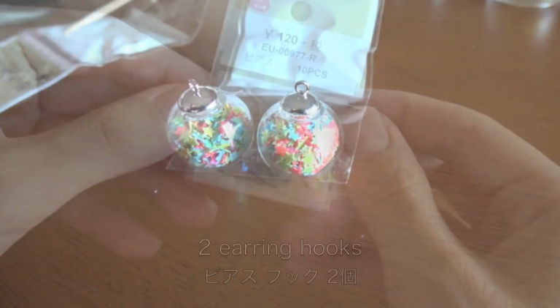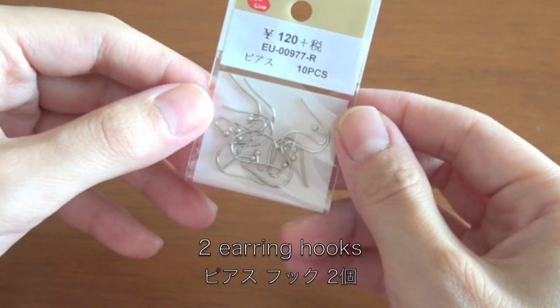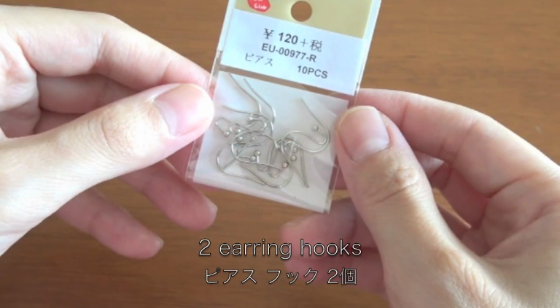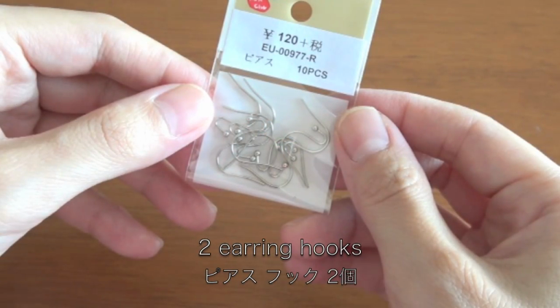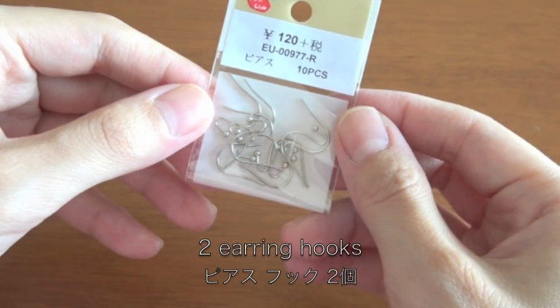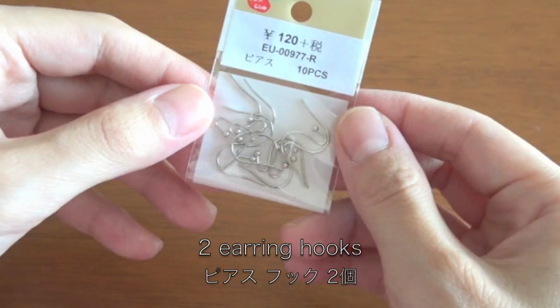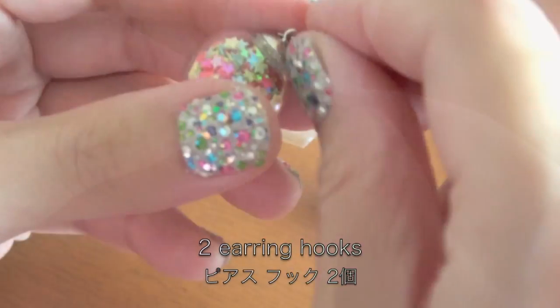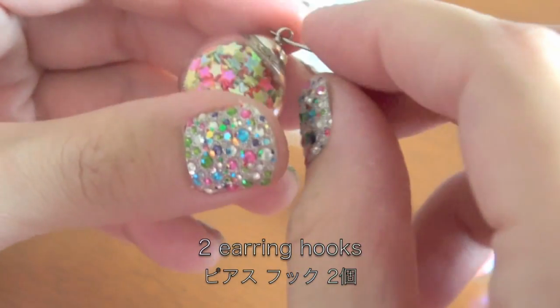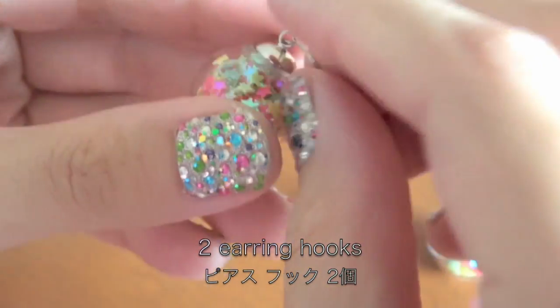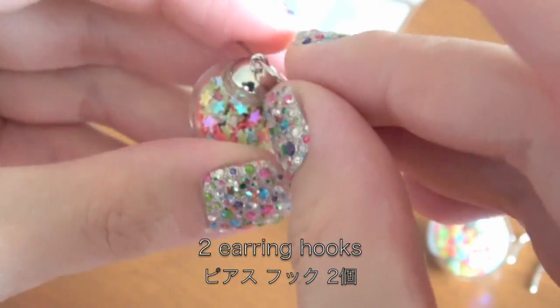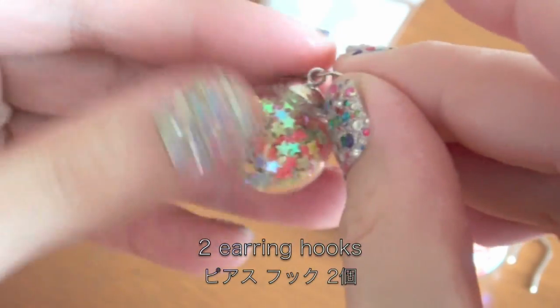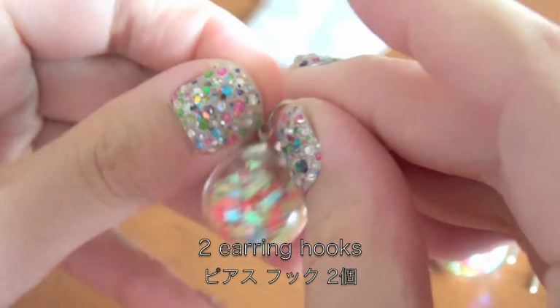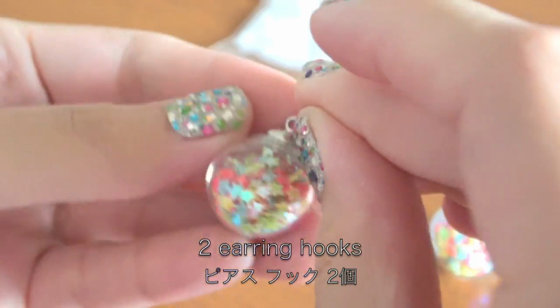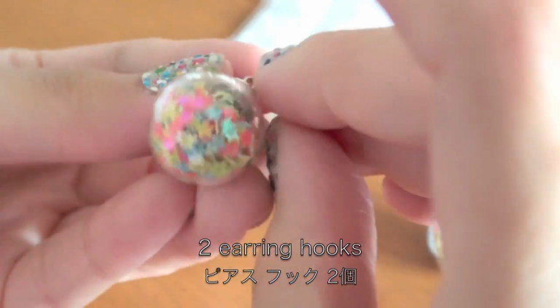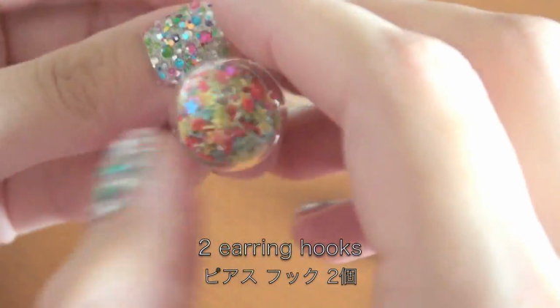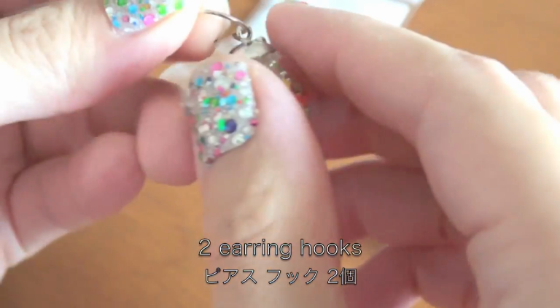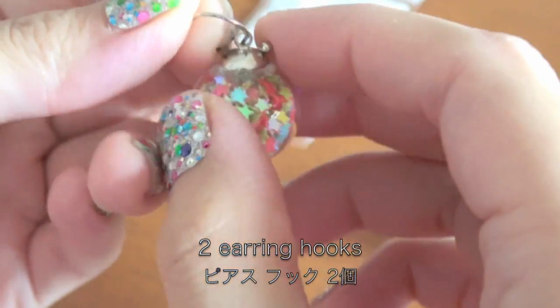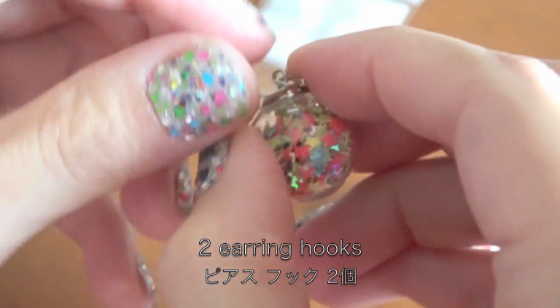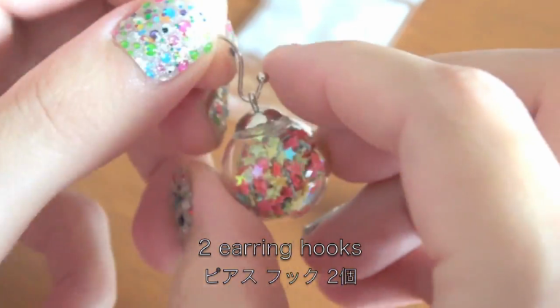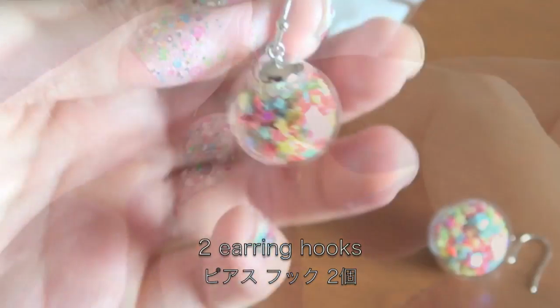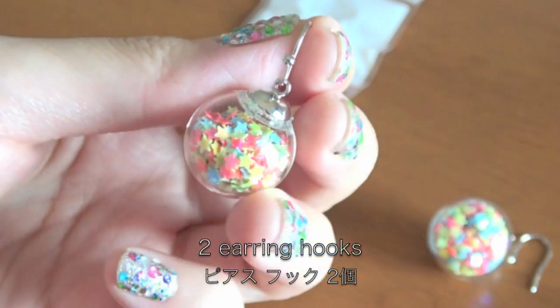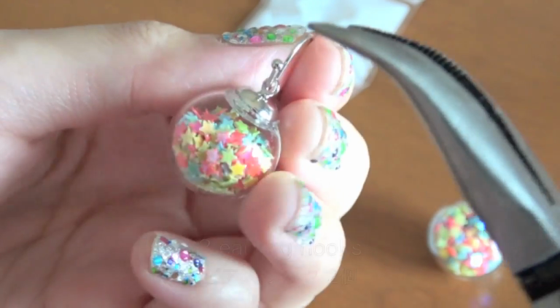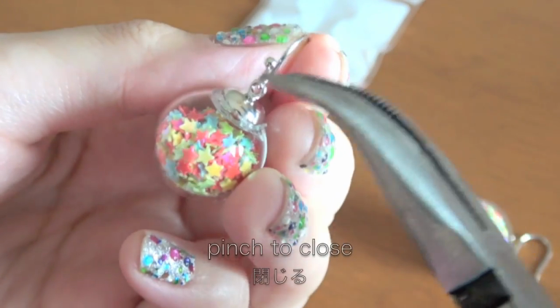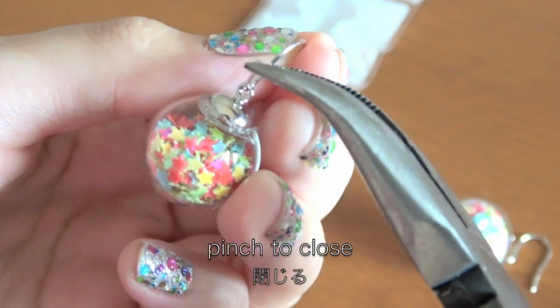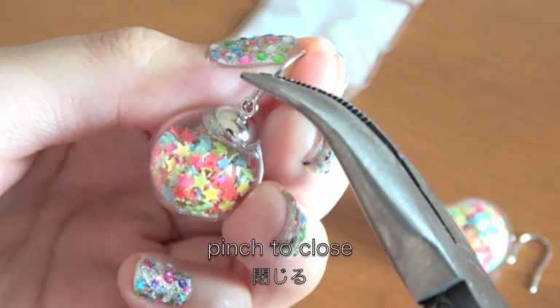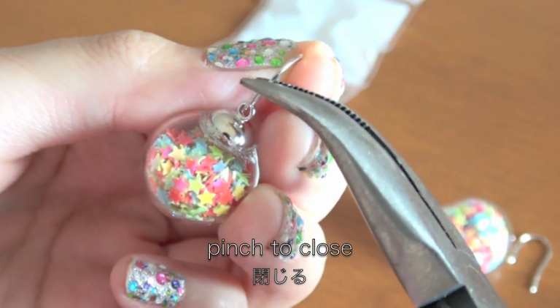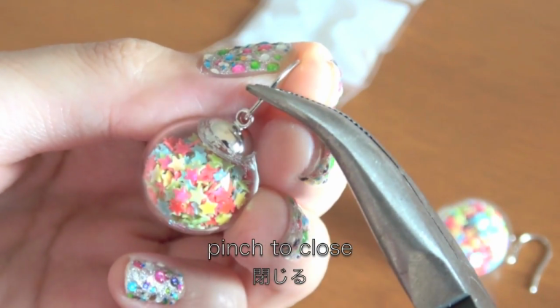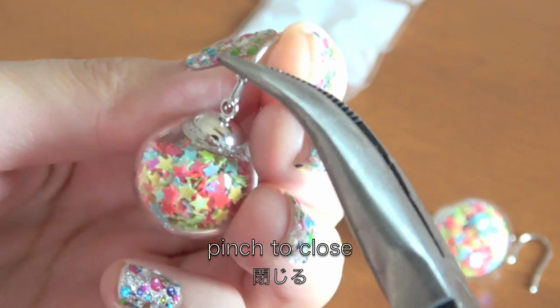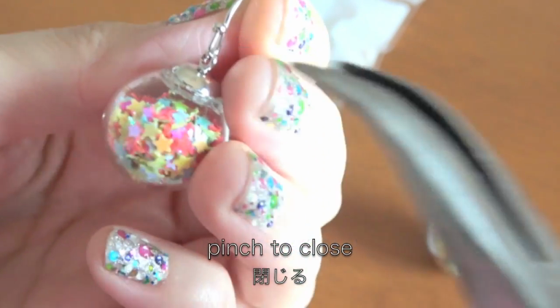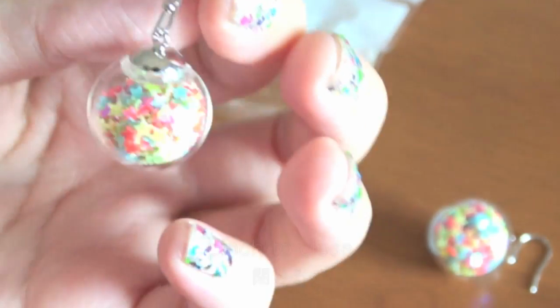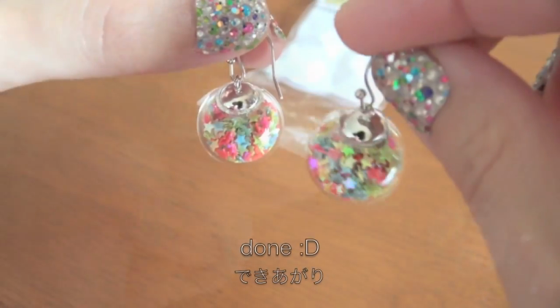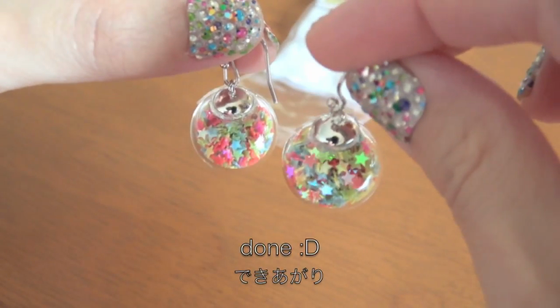Then last but not least, you need two earring hooks. This one is very easy to use — you just need to put through and pinch to close. And now it's done!